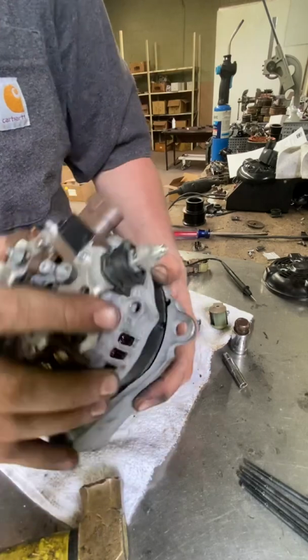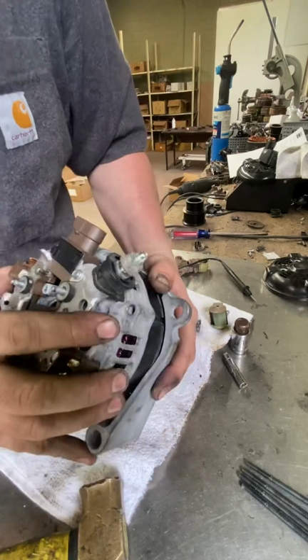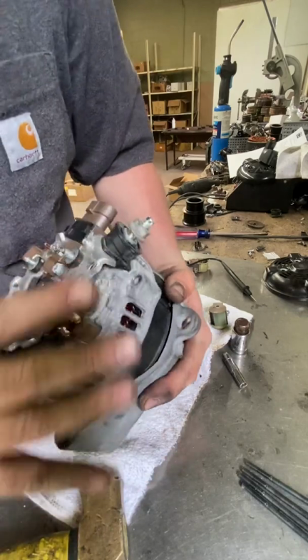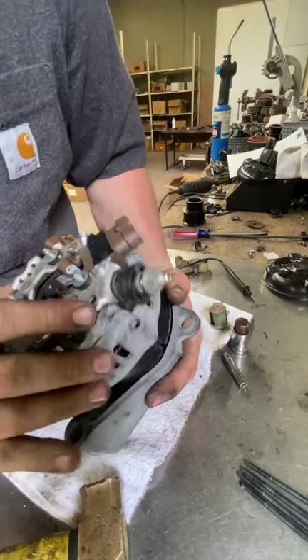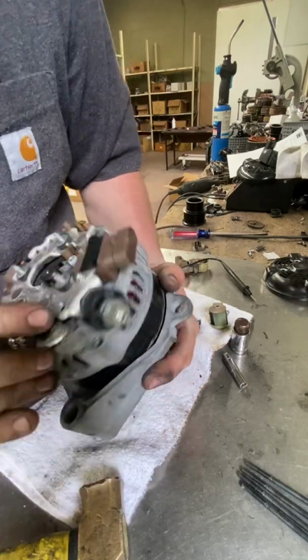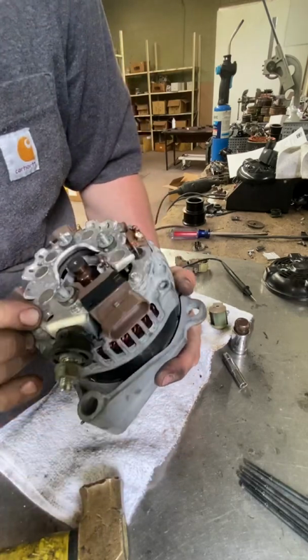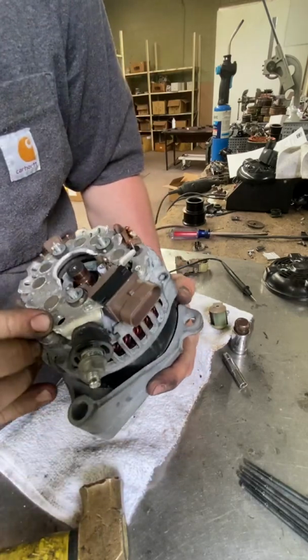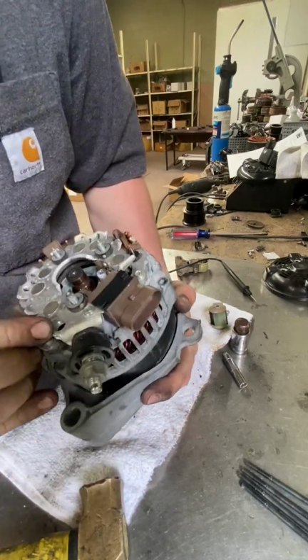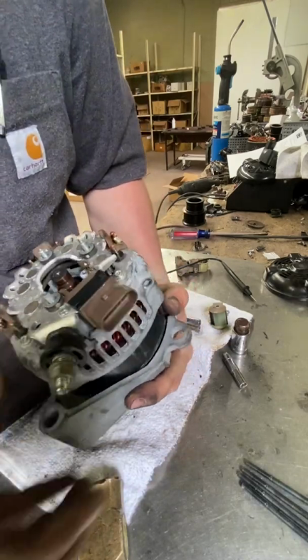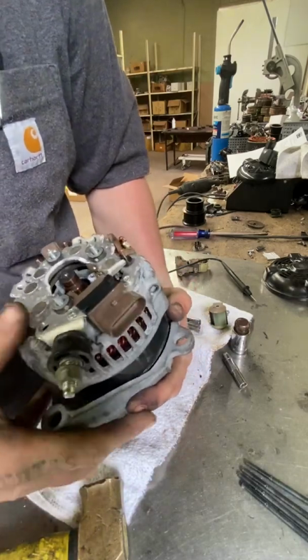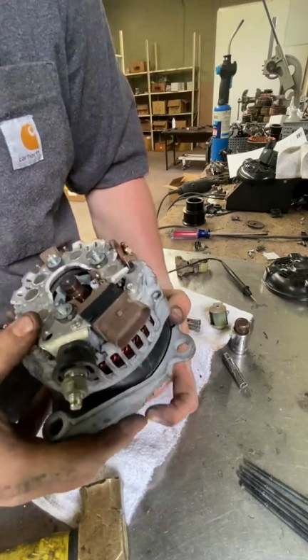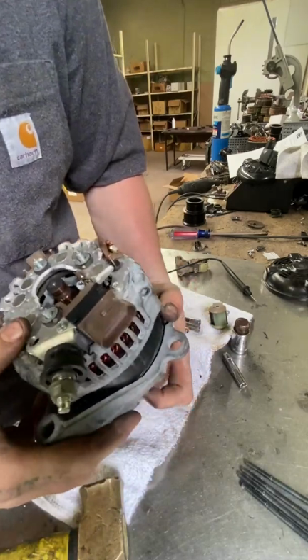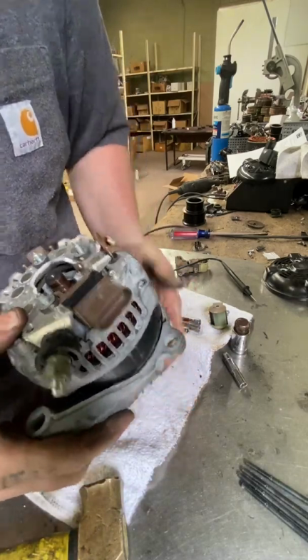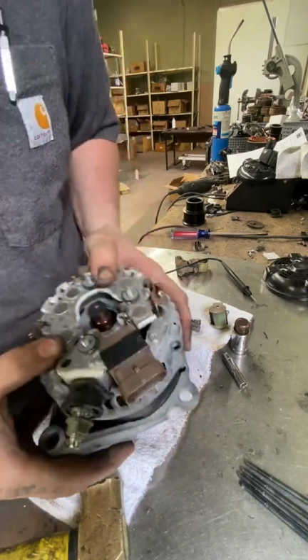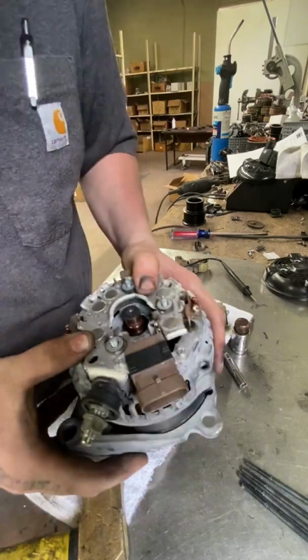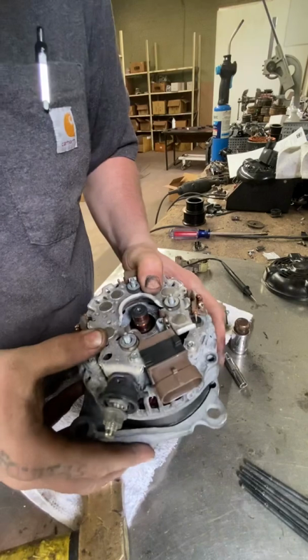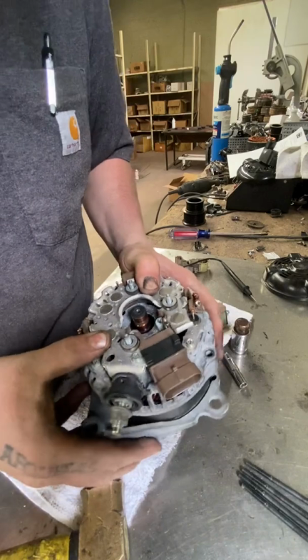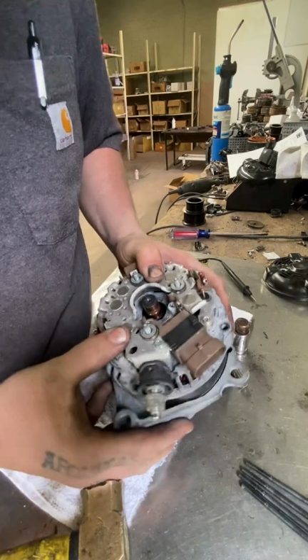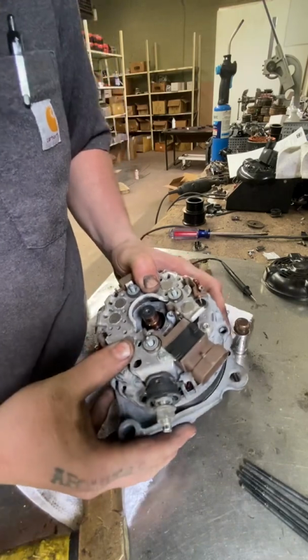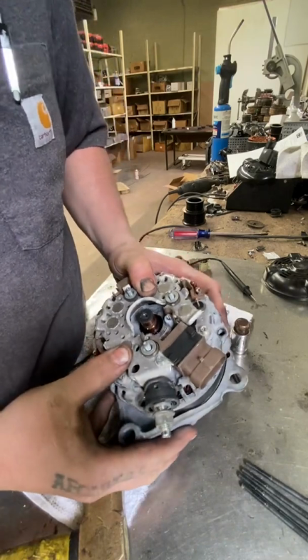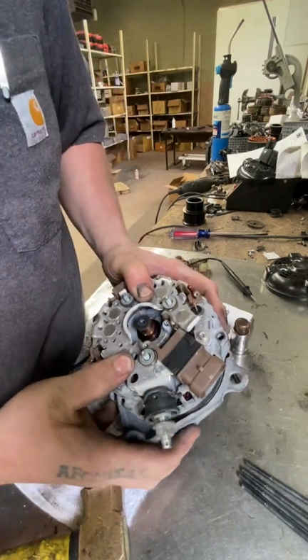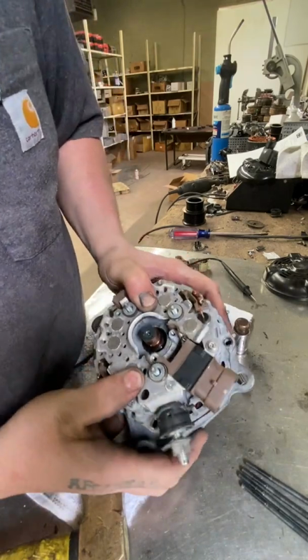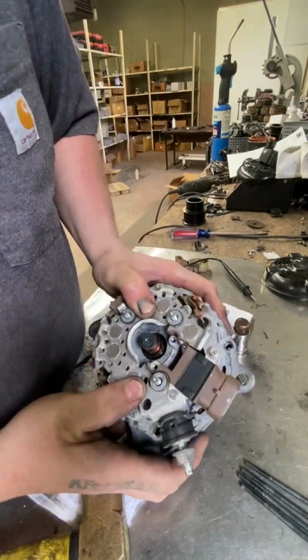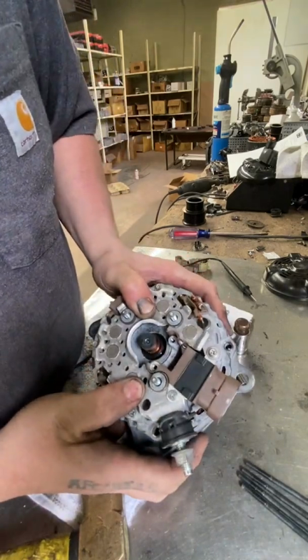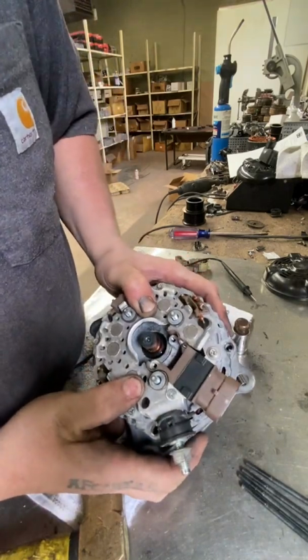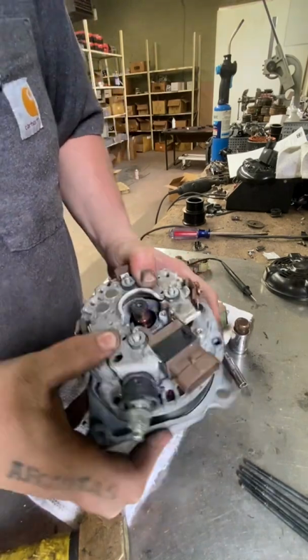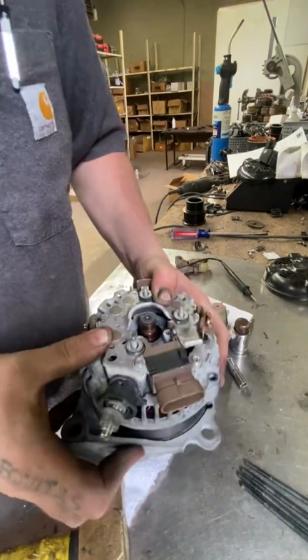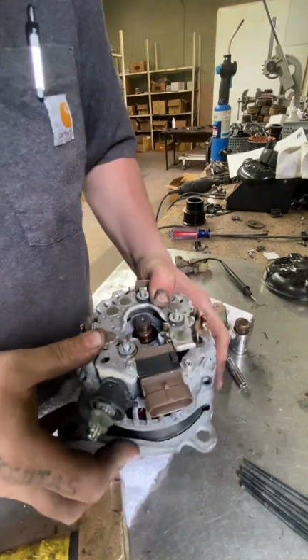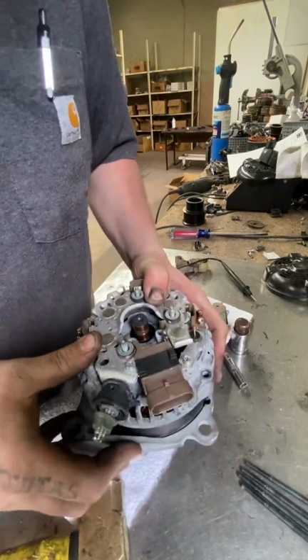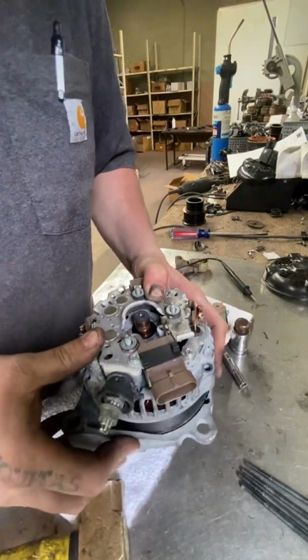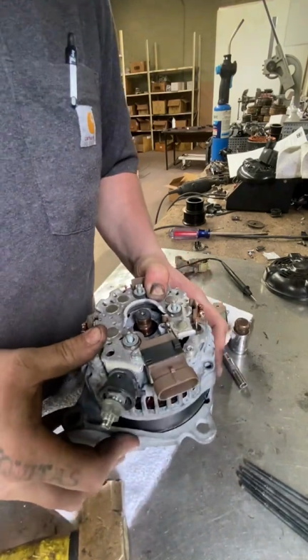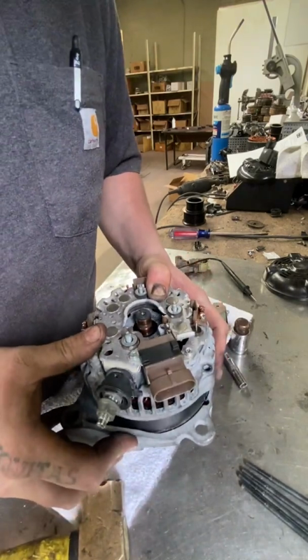Now you can see that the case has come apart and it can spin. In this case, we're going to clock this to the right — just to the right of where it was before.